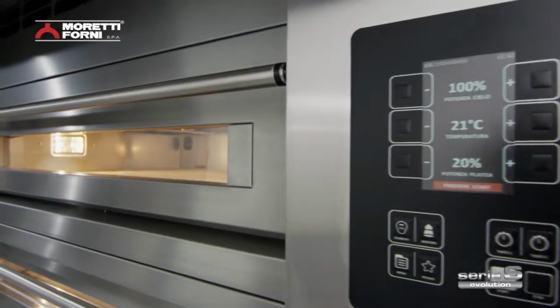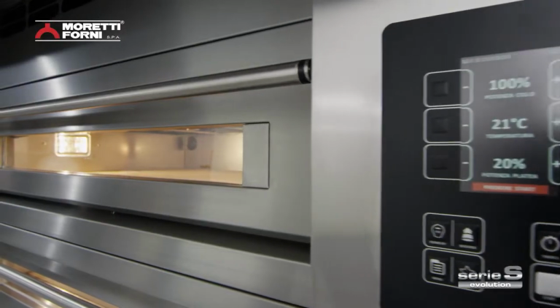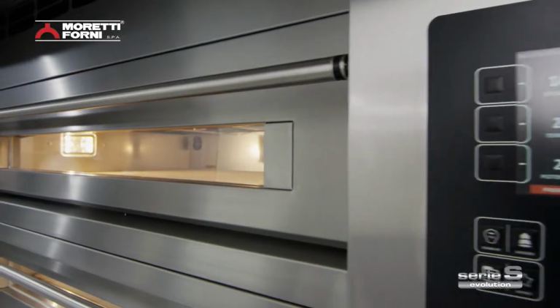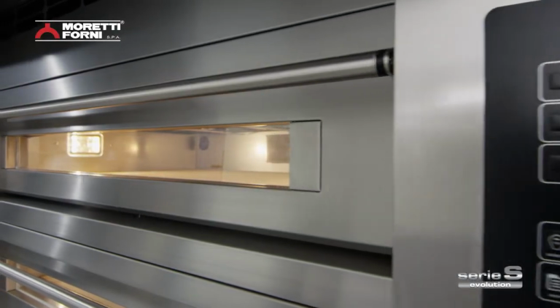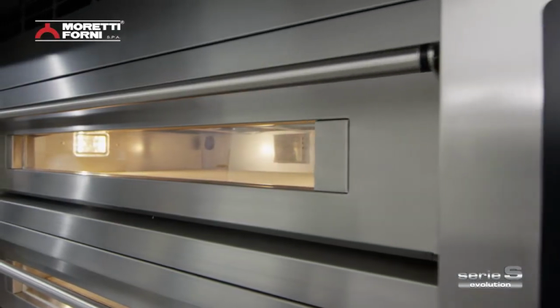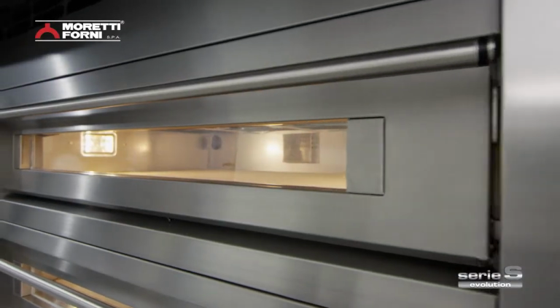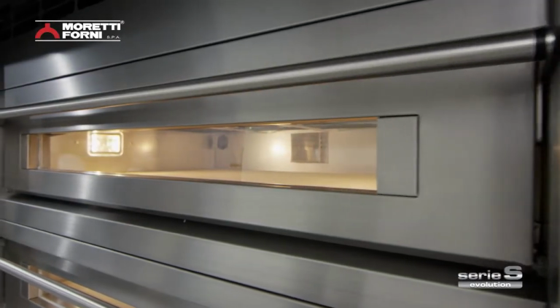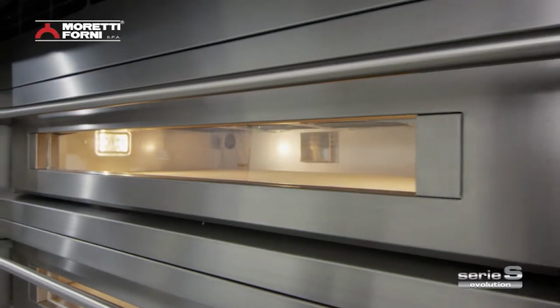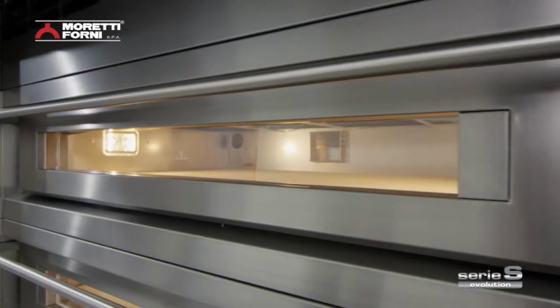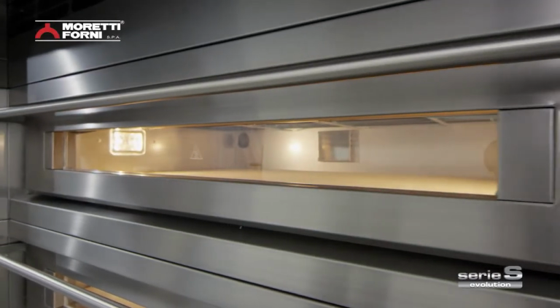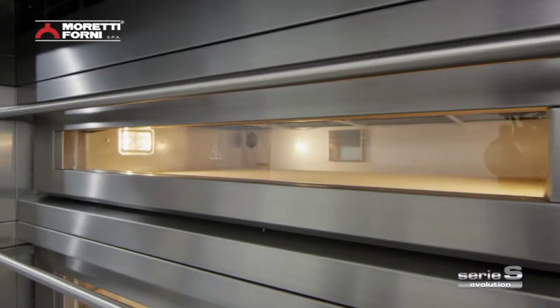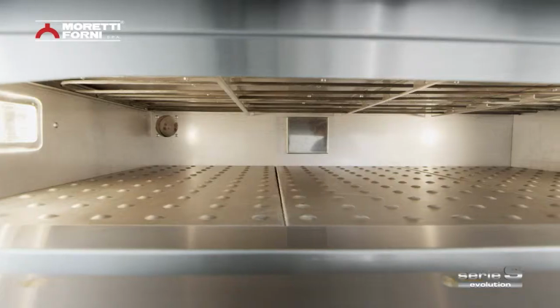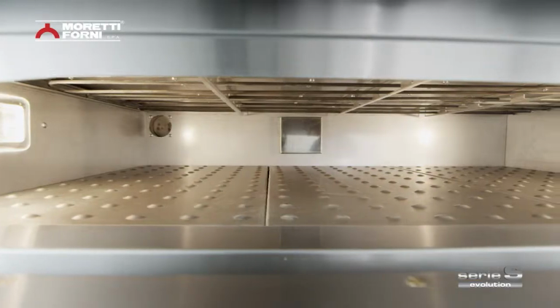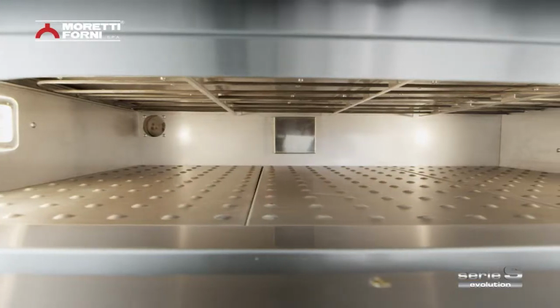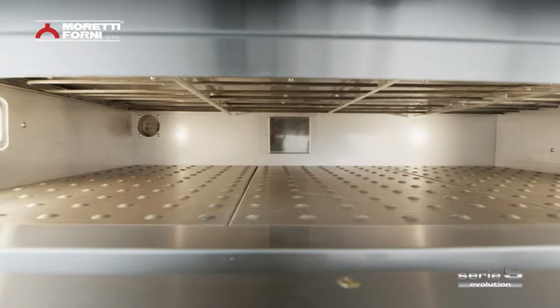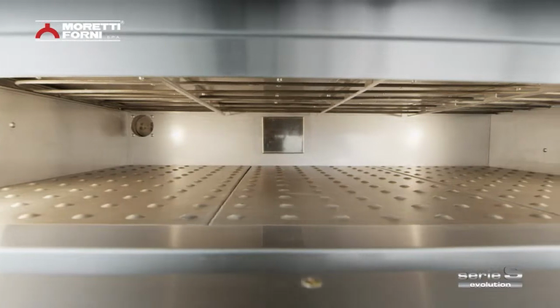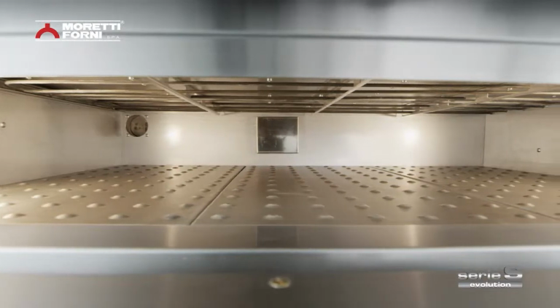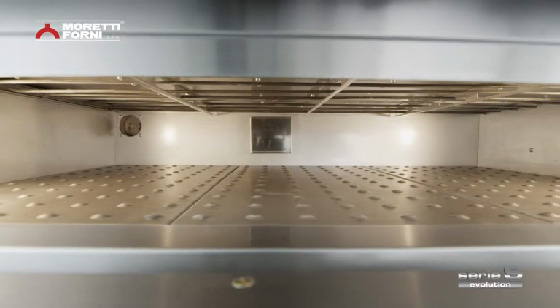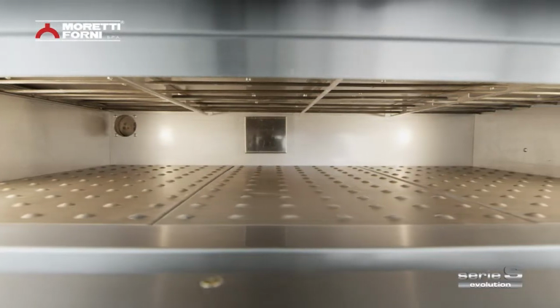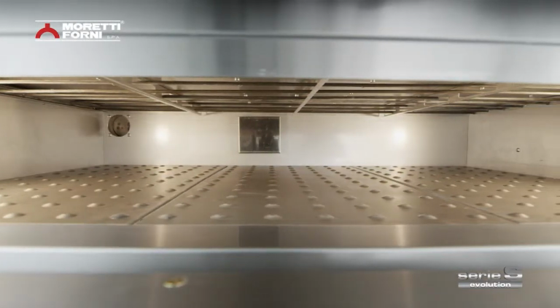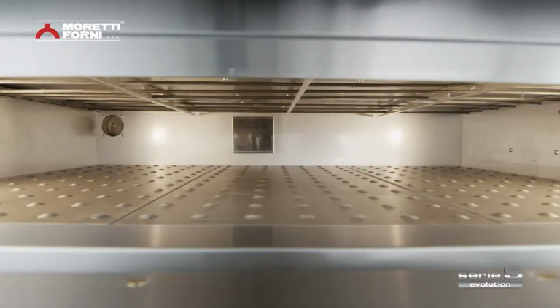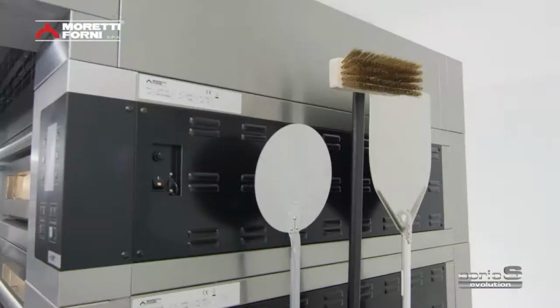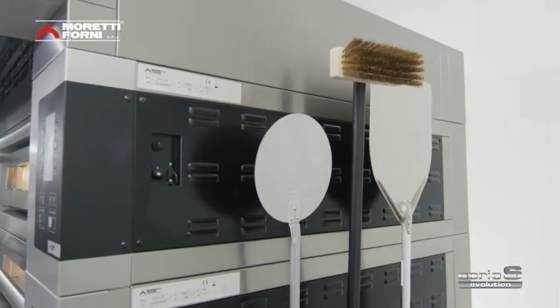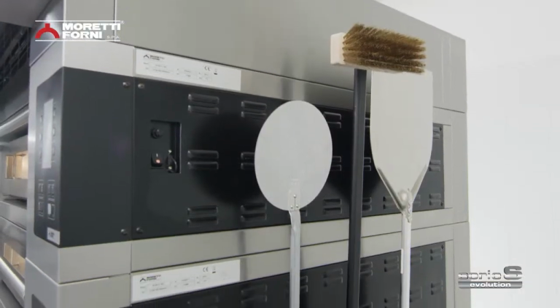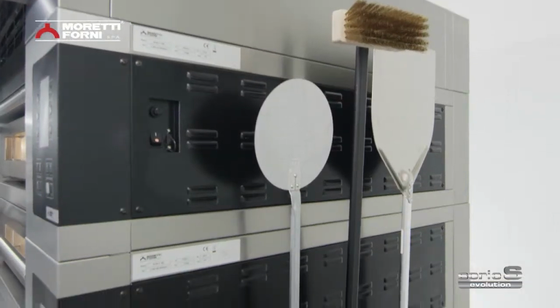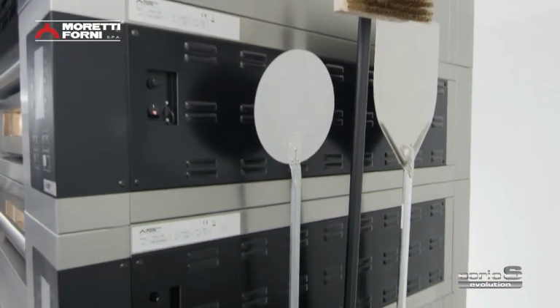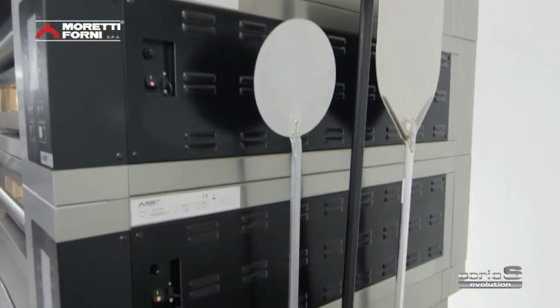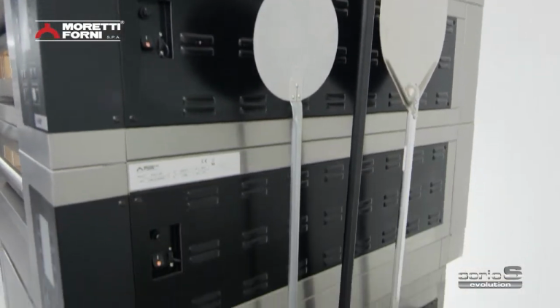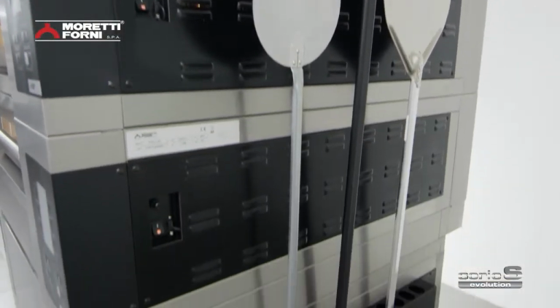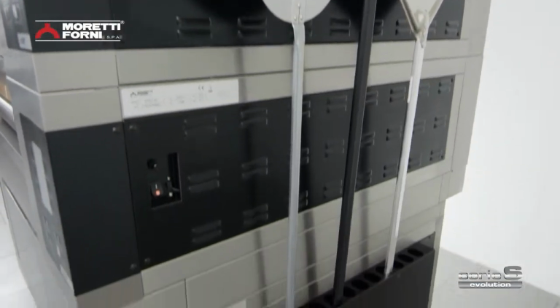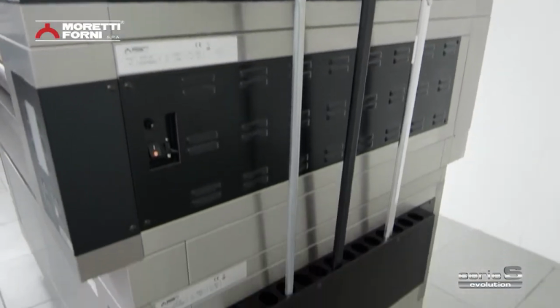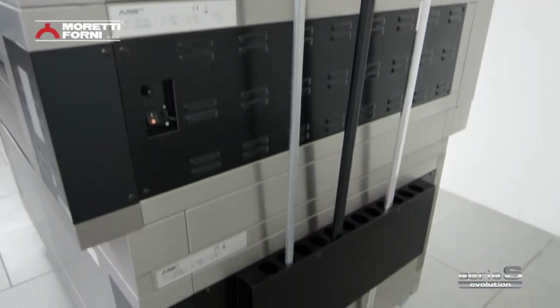The Serie S is truly complete — a baking station with all of the accessories and complementary features you need to make your work a success.